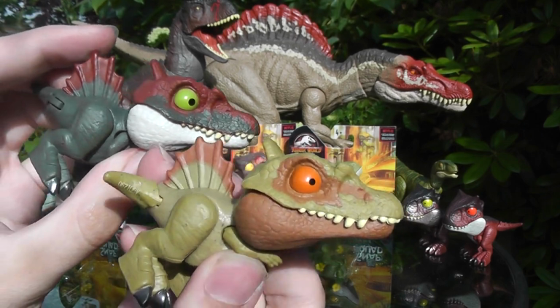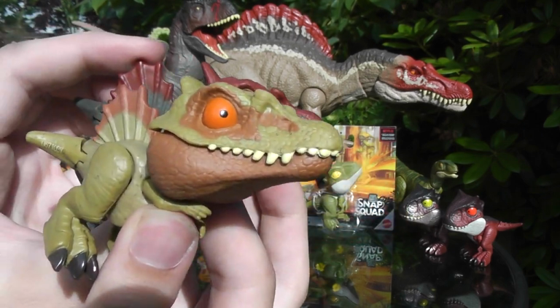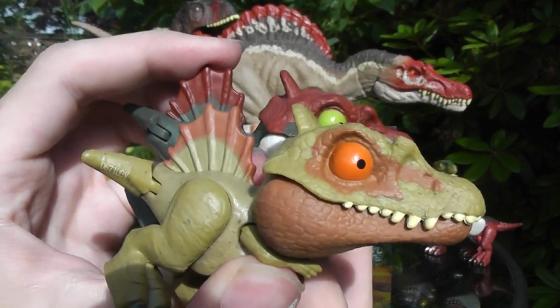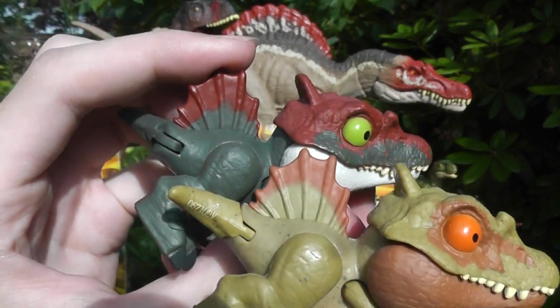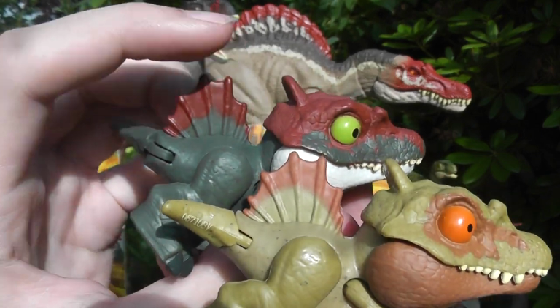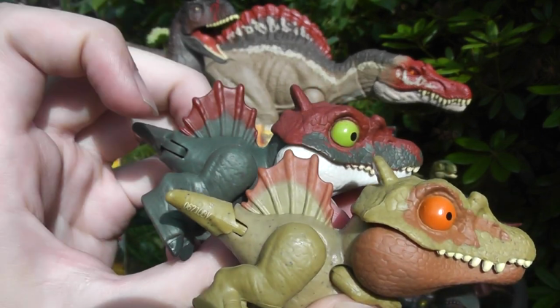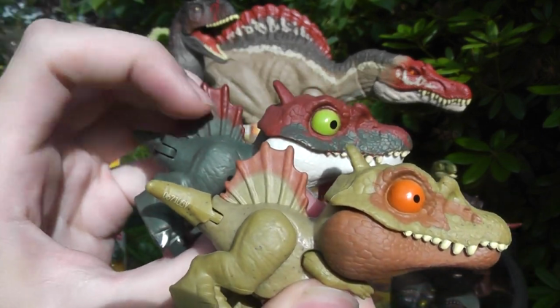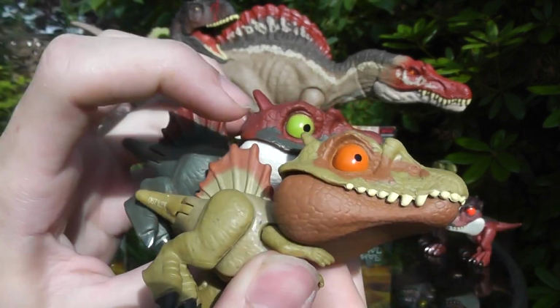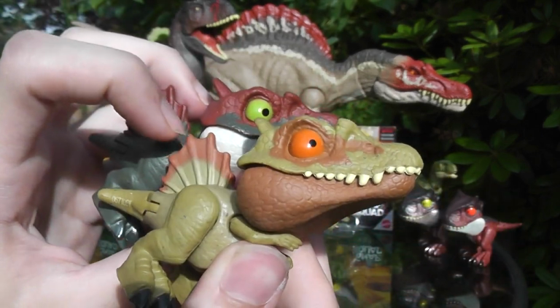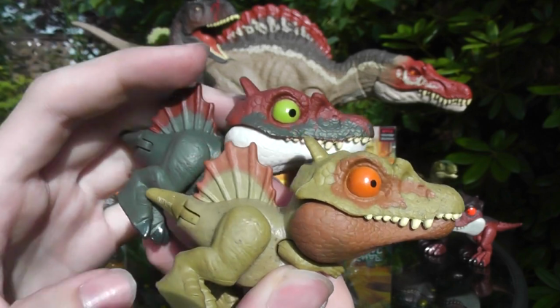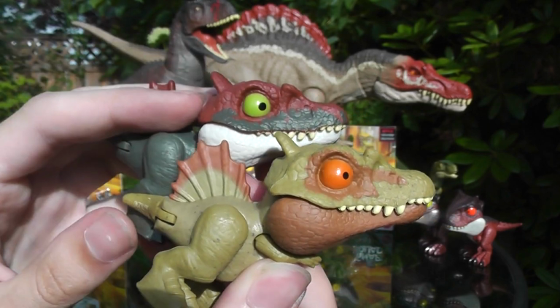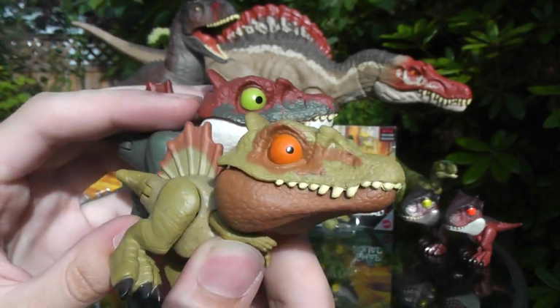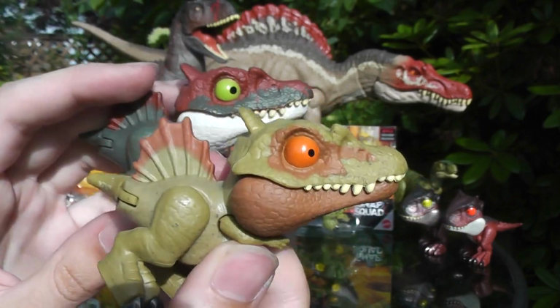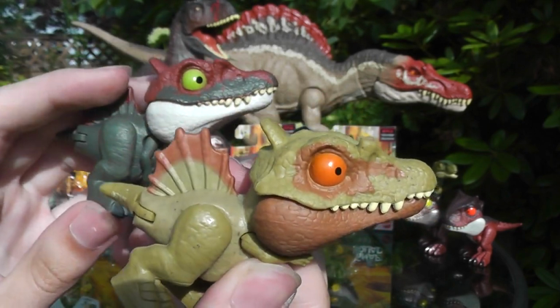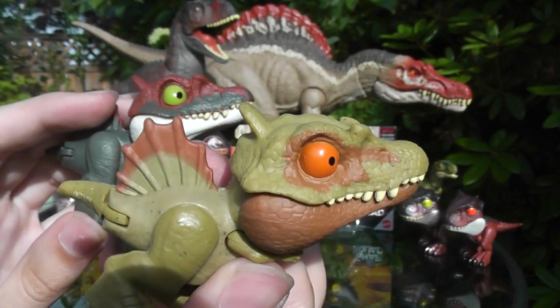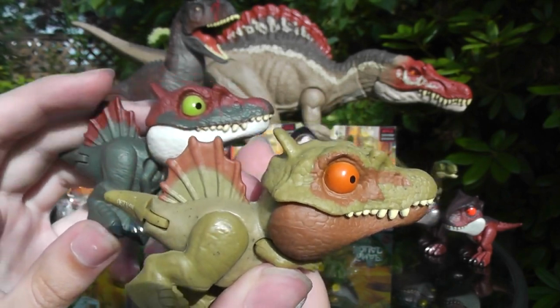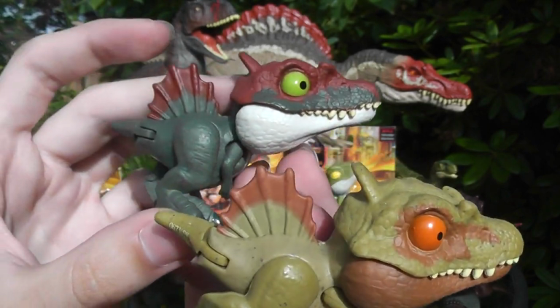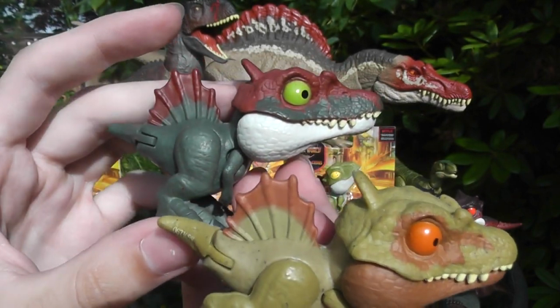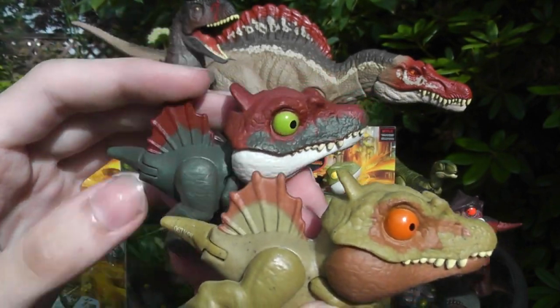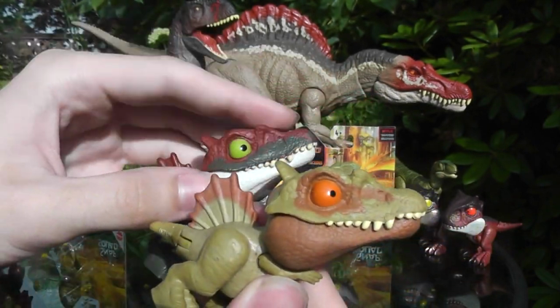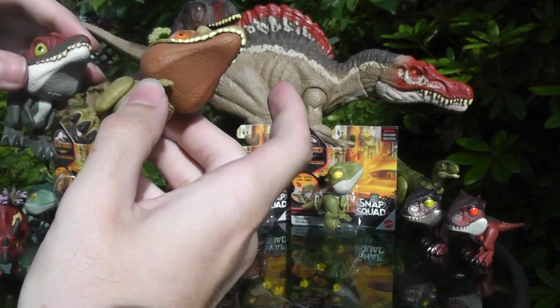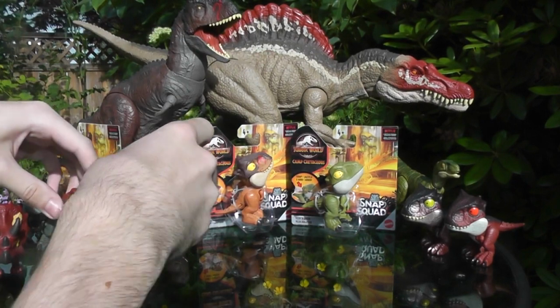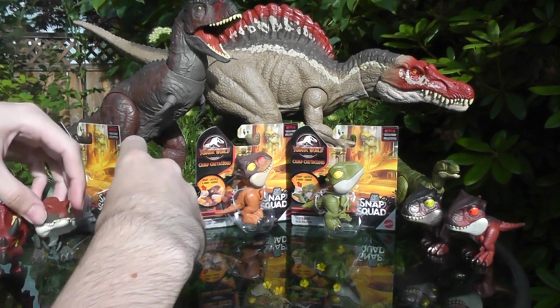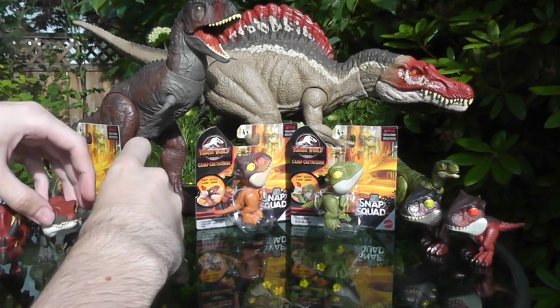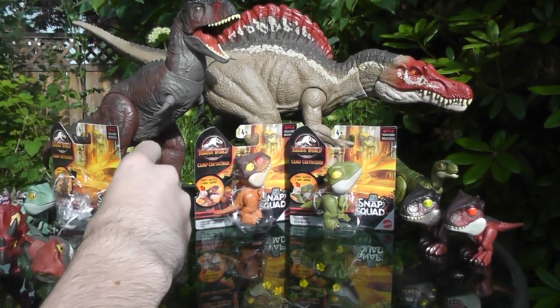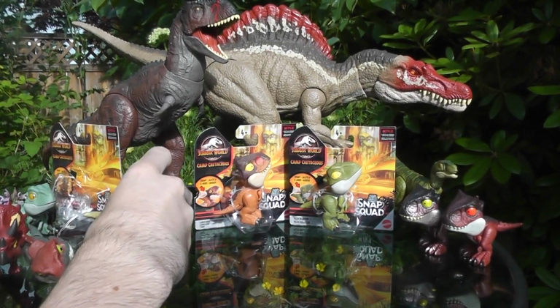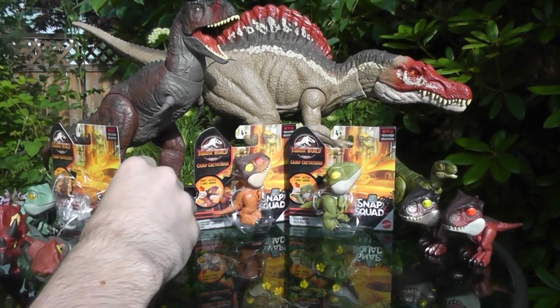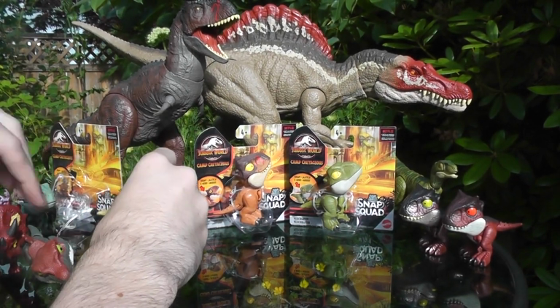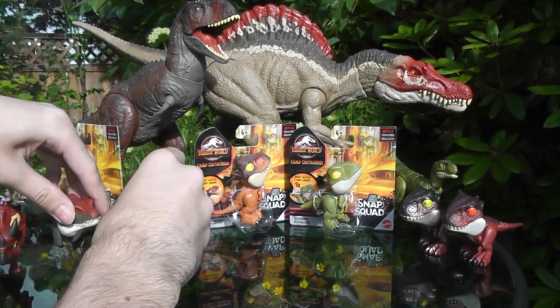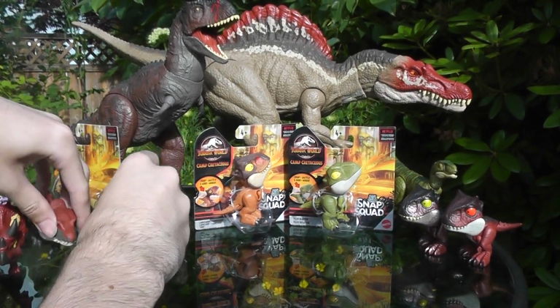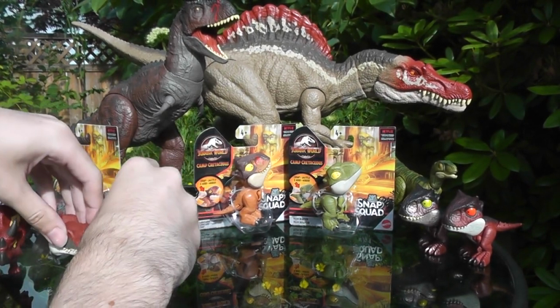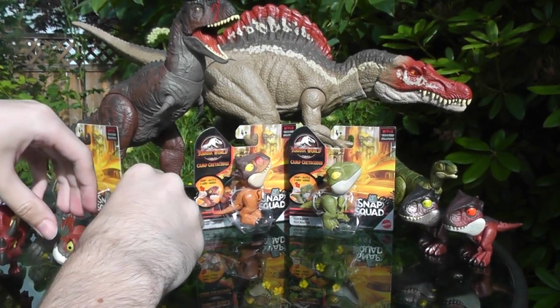The sail colors are different between the two — the new one has kind of an orange-y brown on the sail, while the Legacy Collection one has red. They don't stand too well, so I'm just going to lay them down.